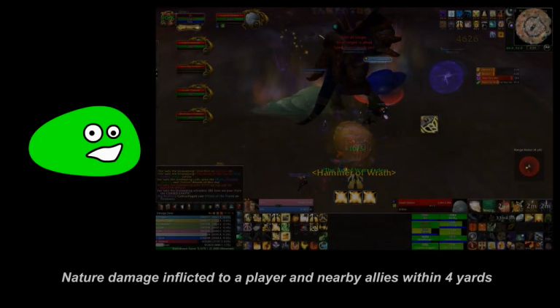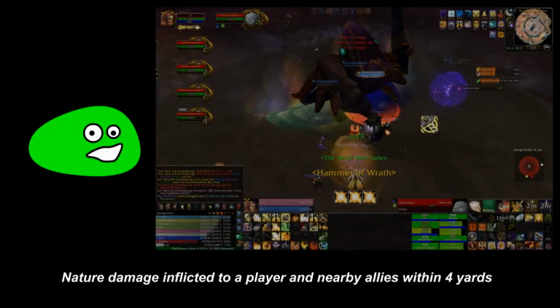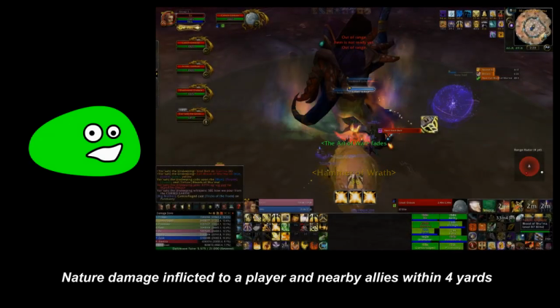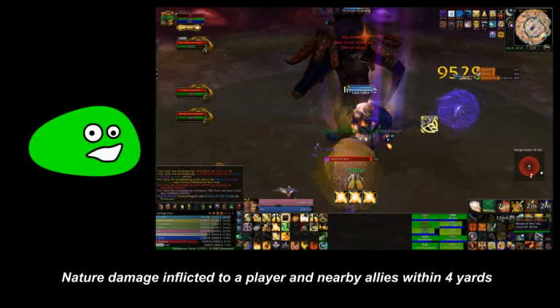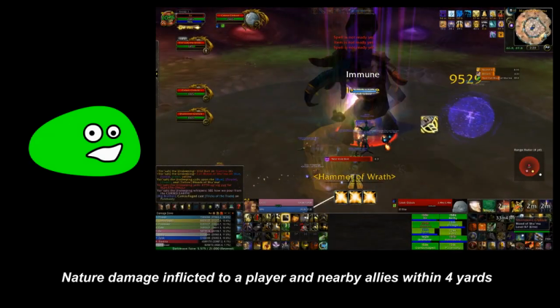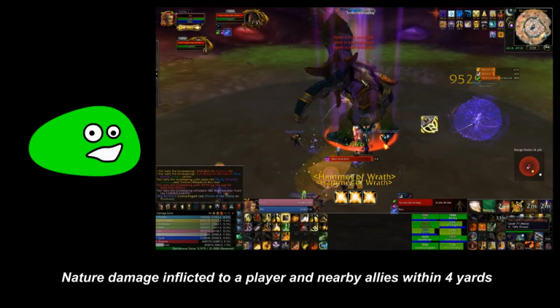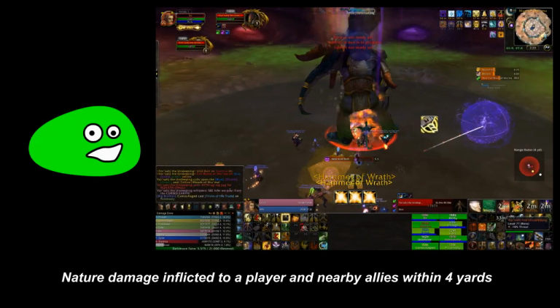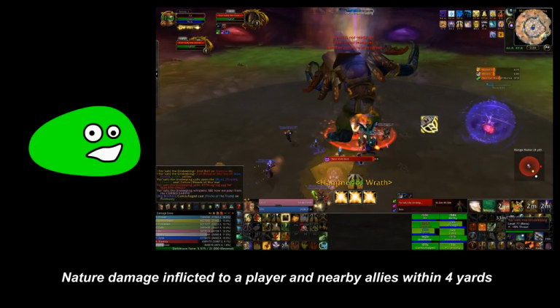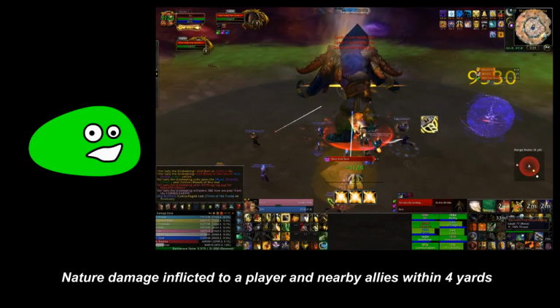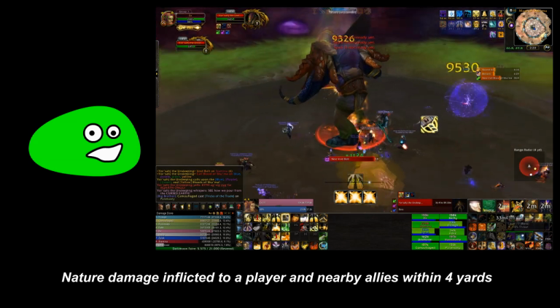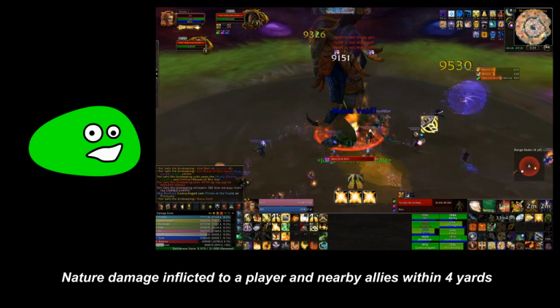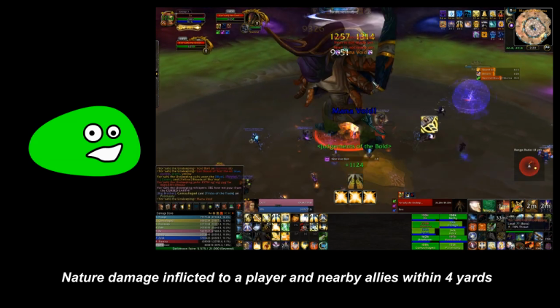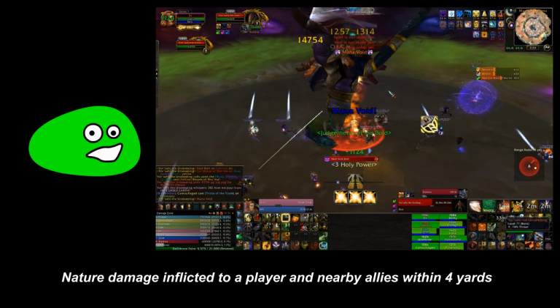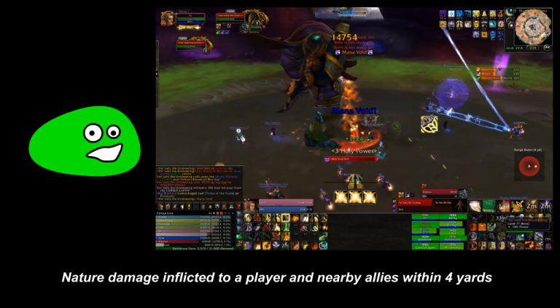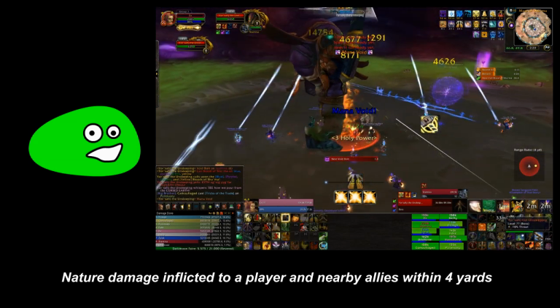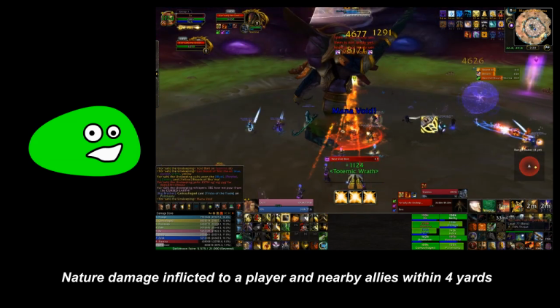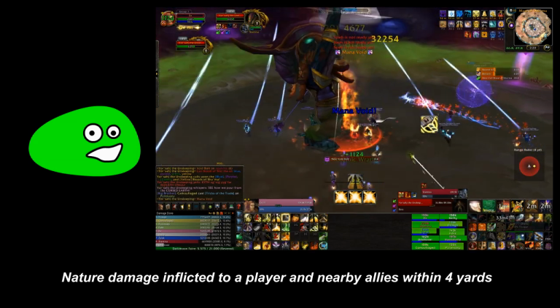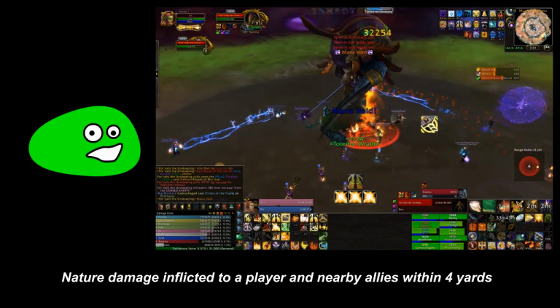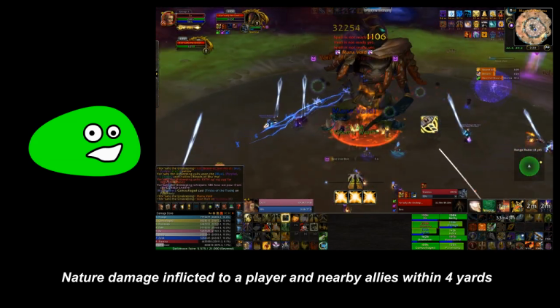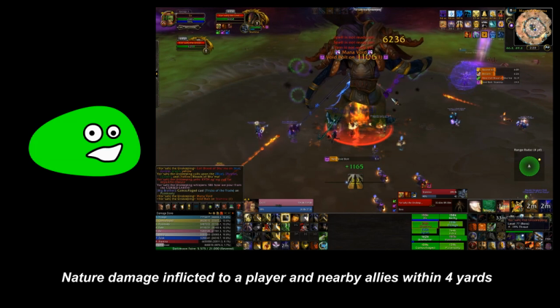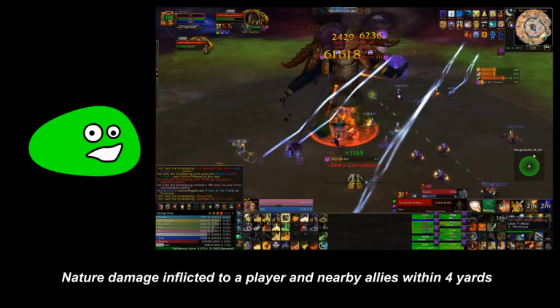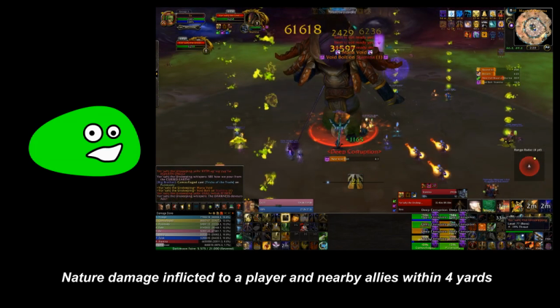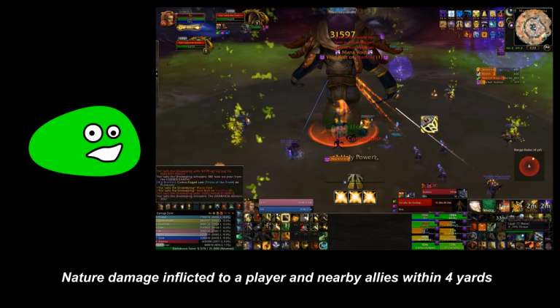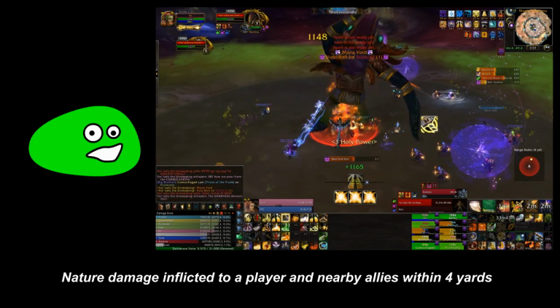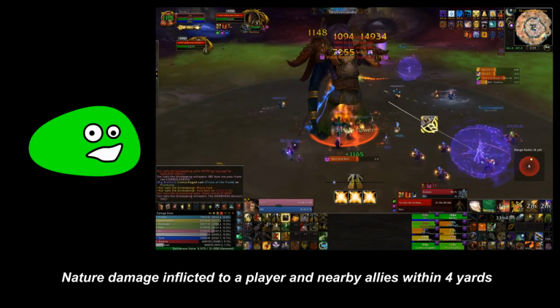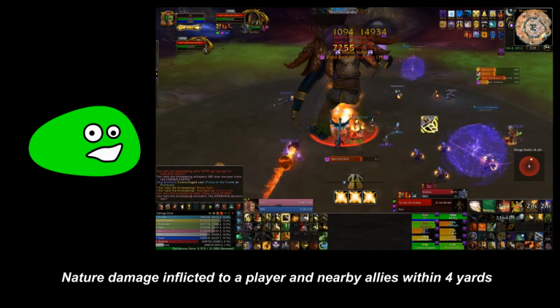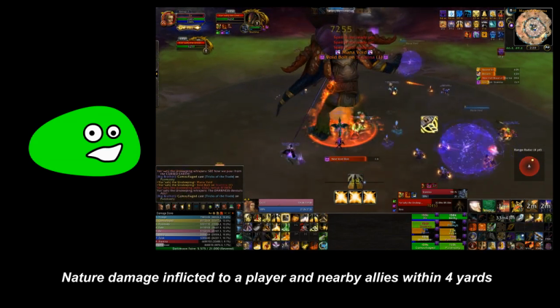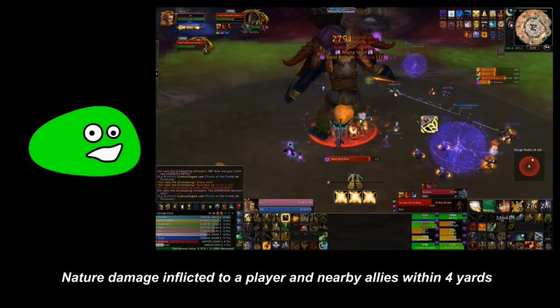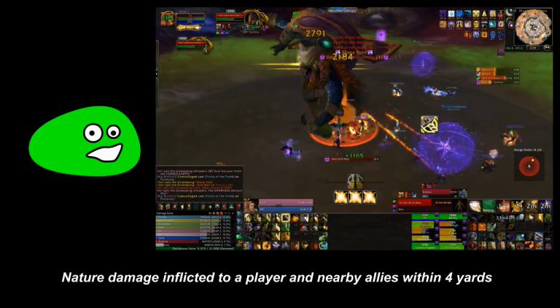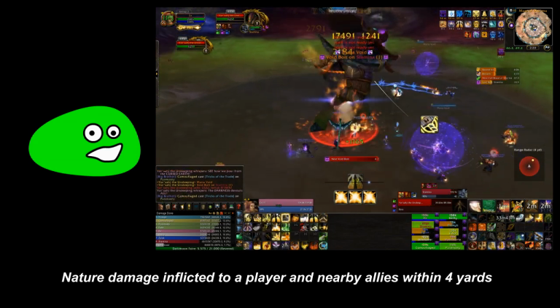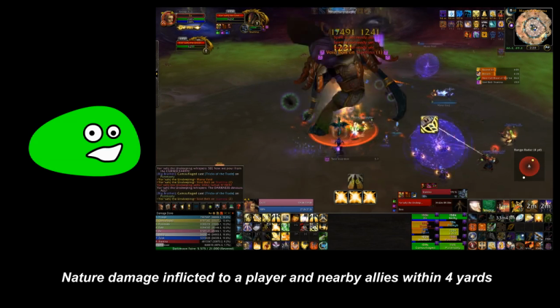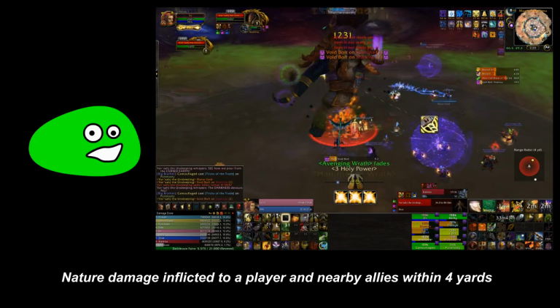When absorbed, the green ooze will cause nature damage to random members of your raid. So long as you're spread out, this ooze doesn't really pose much of a threat. From what we've seen, Yursaj doesn't target melee with this ability, allowing your melee to stack.